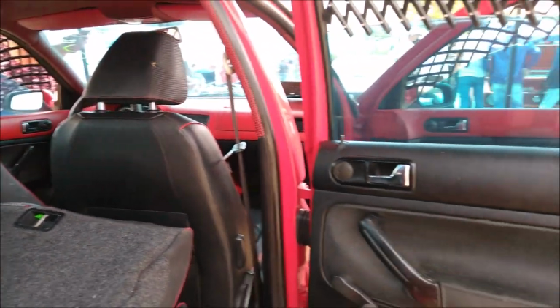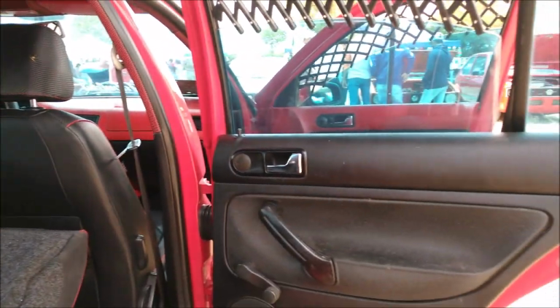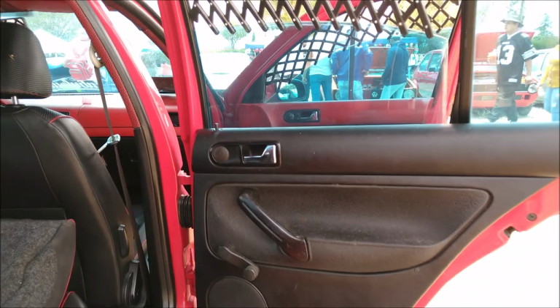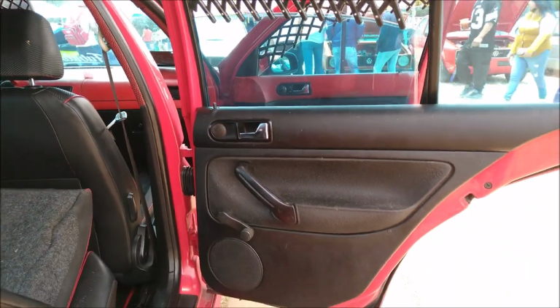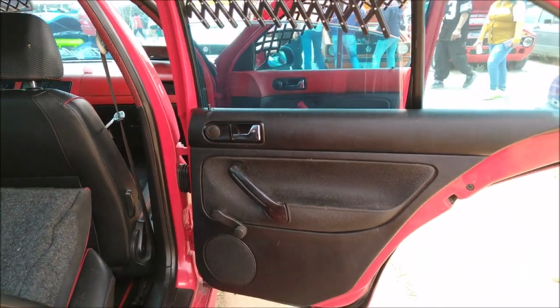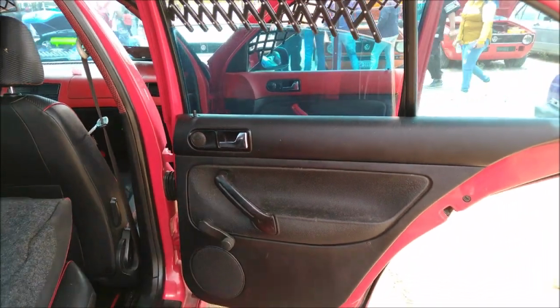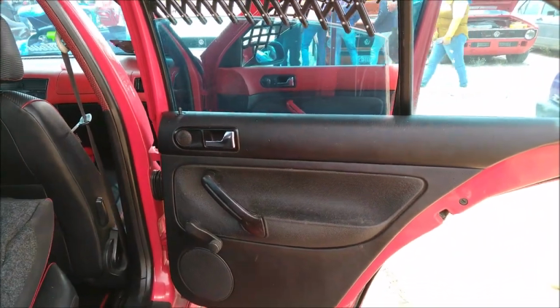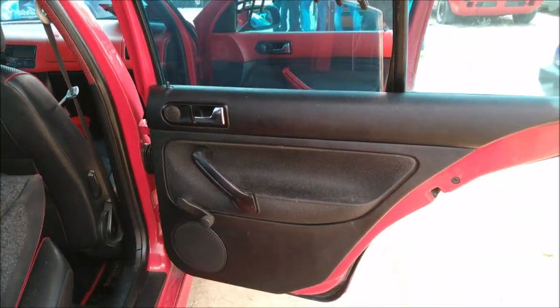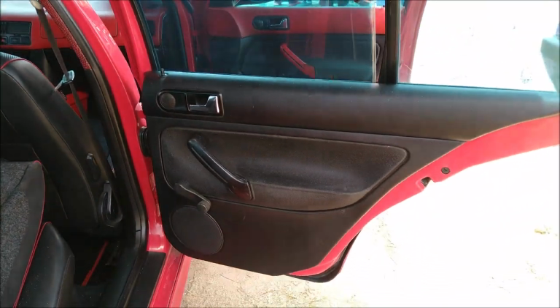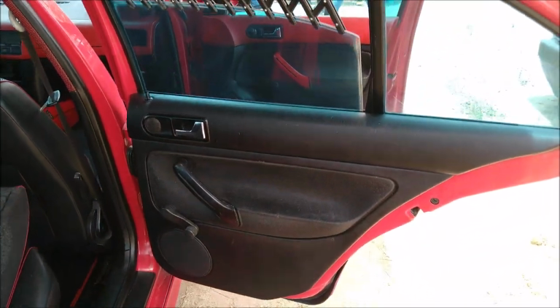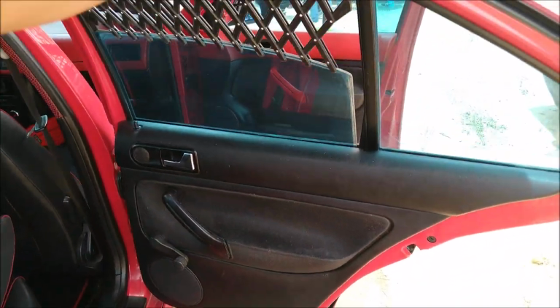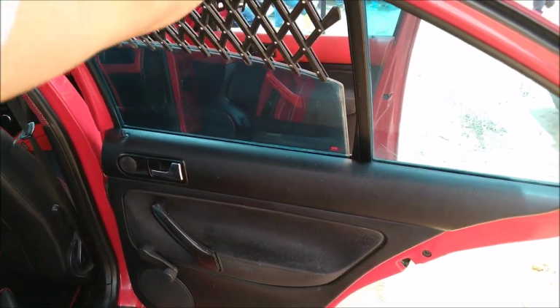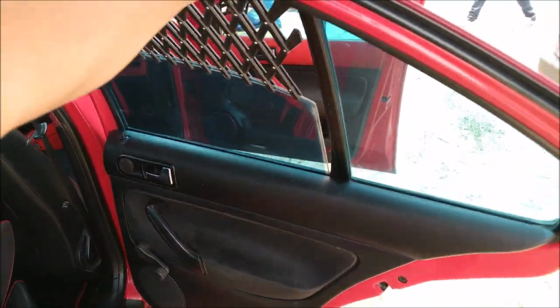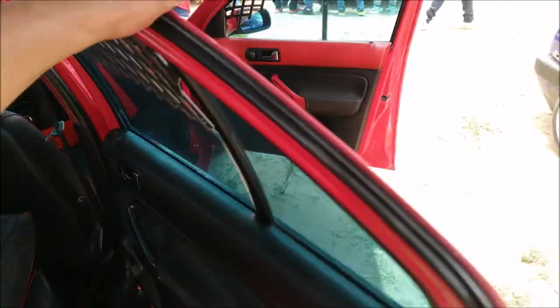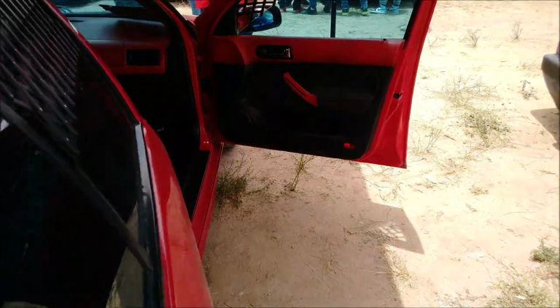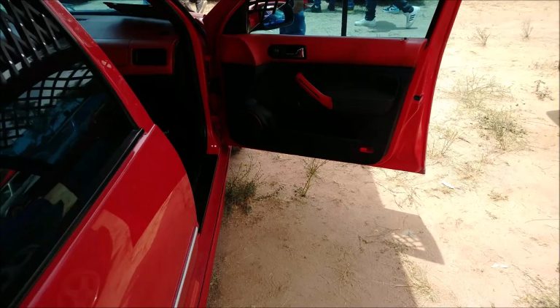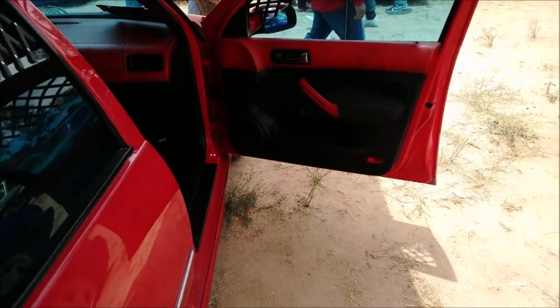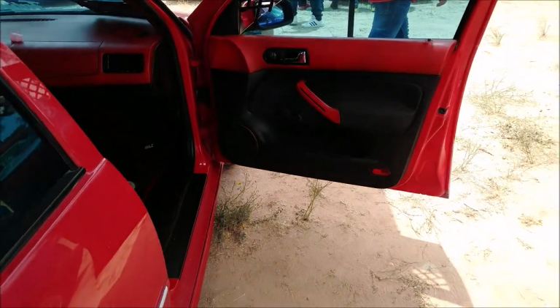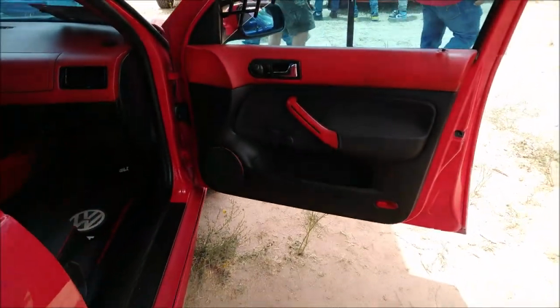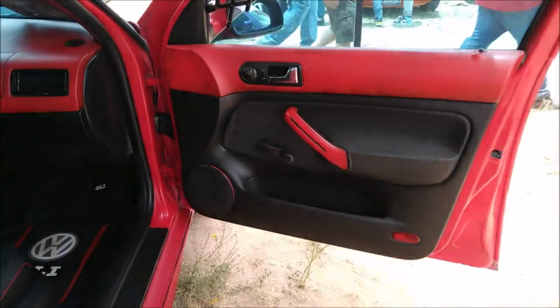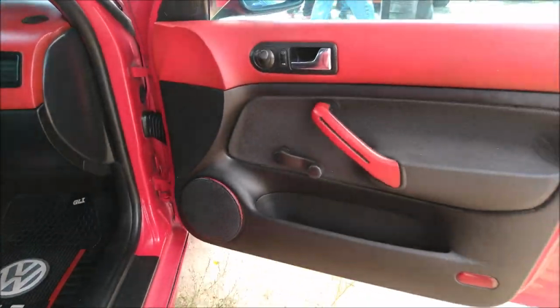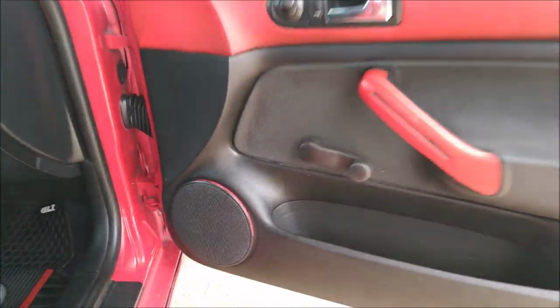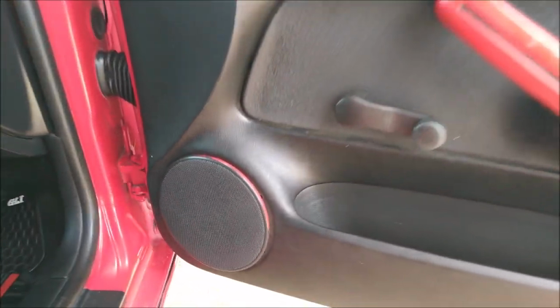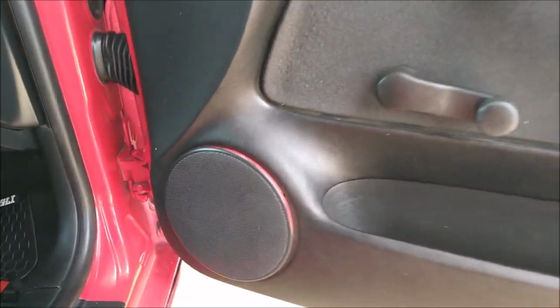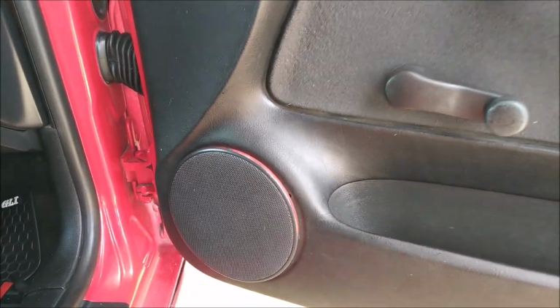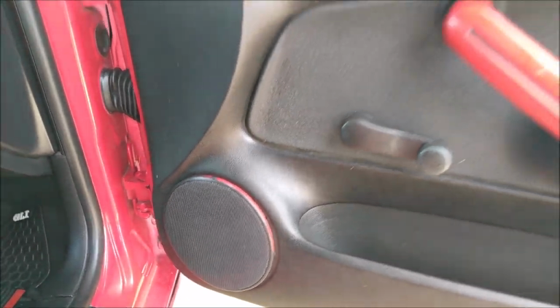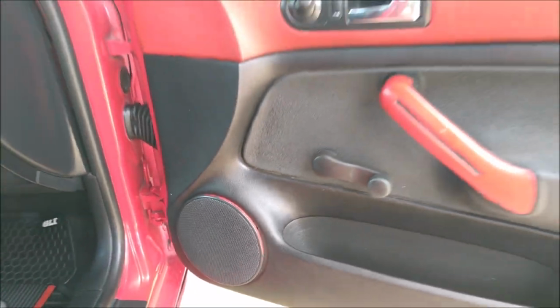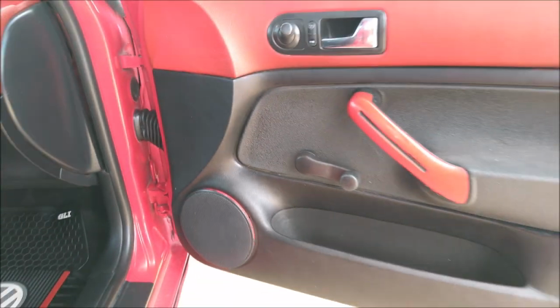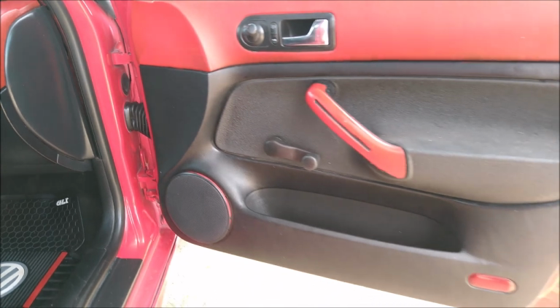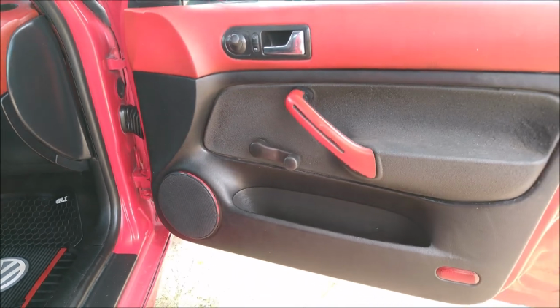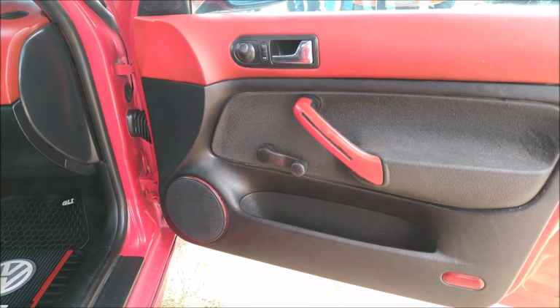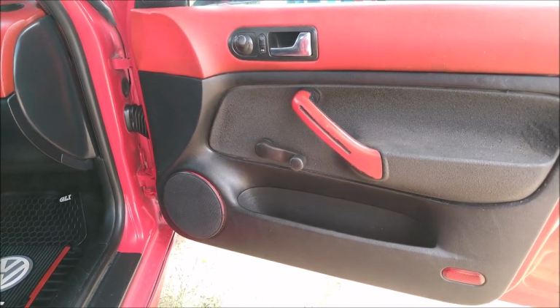Aquí en las puertas traseras no se le puso nada, pero las puertas delanteras sí cambiaron. Cambiaron las bocinas por unos medios también de la marca División.